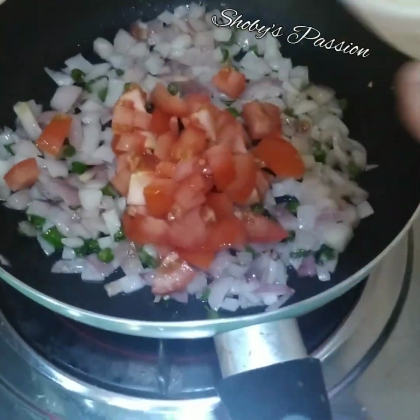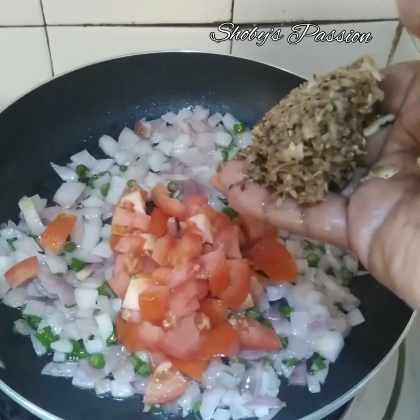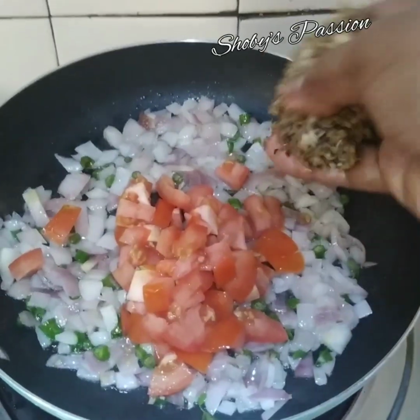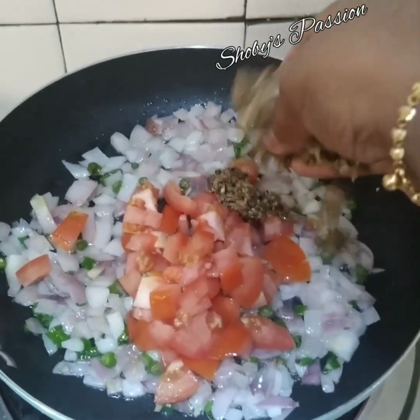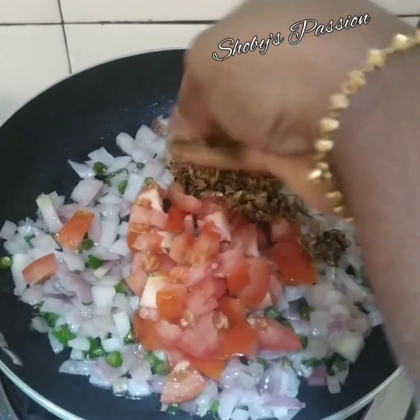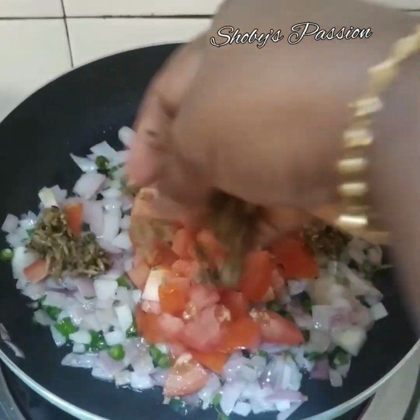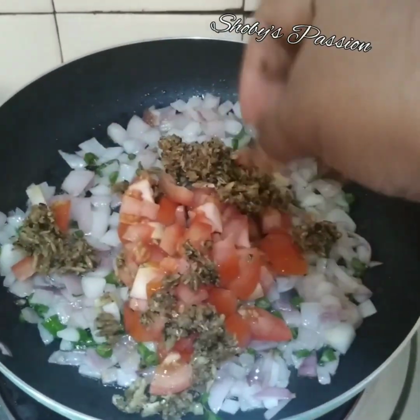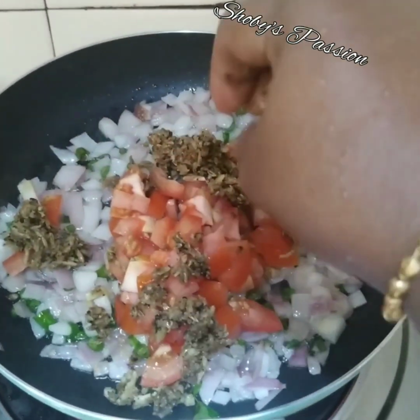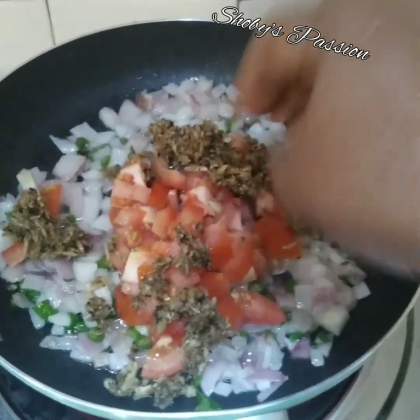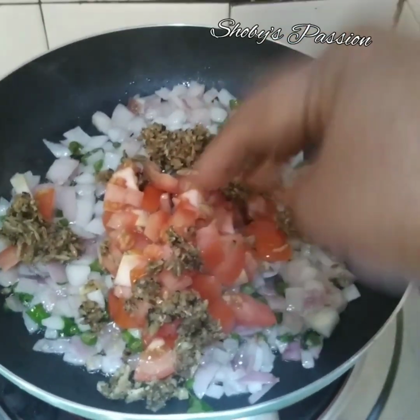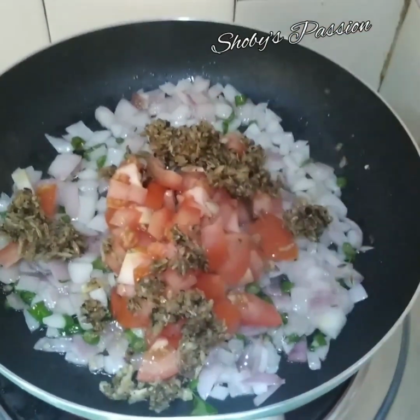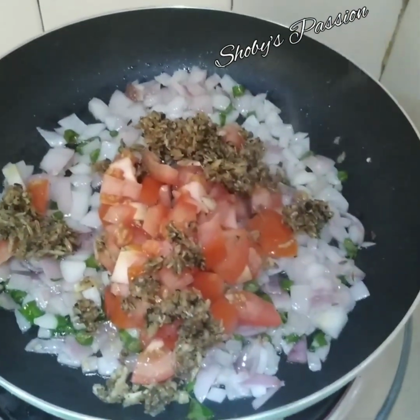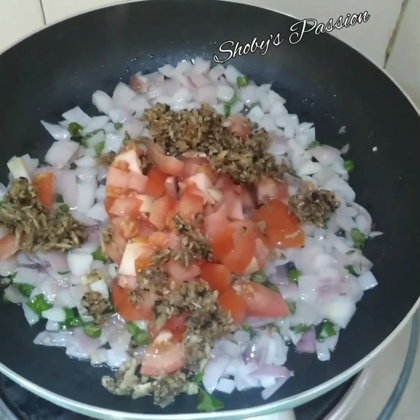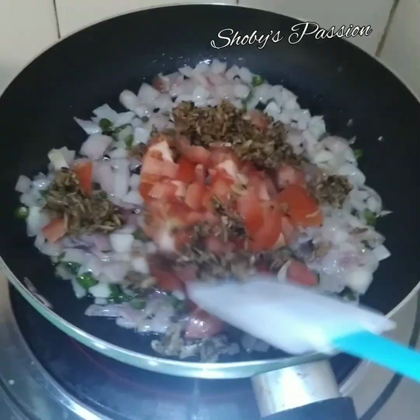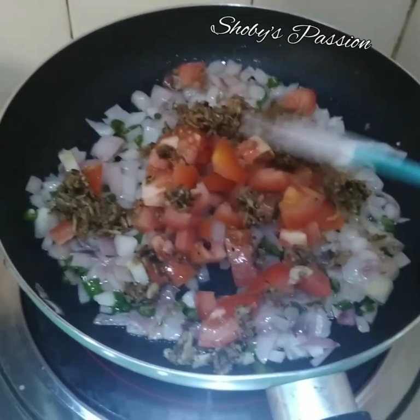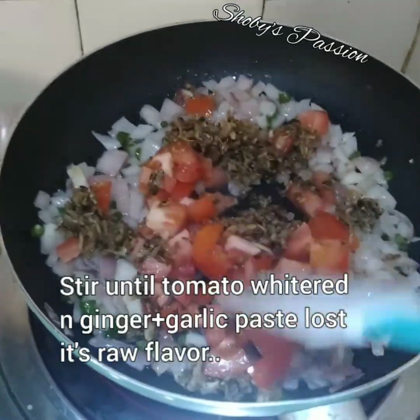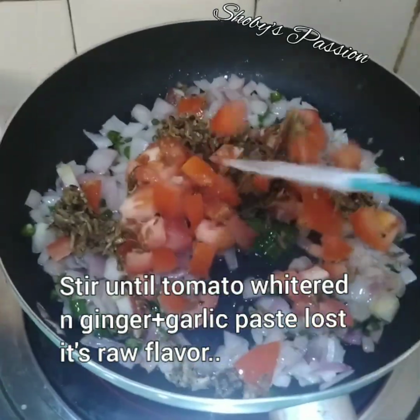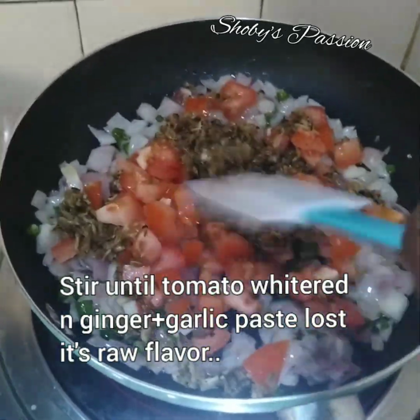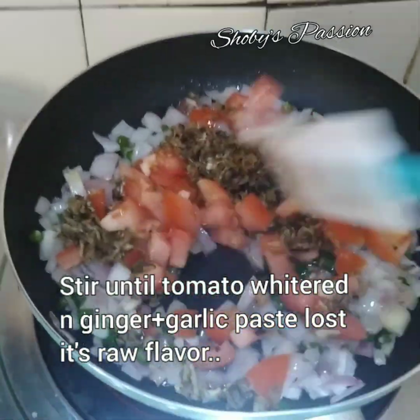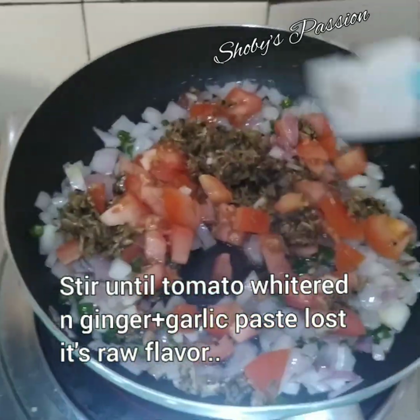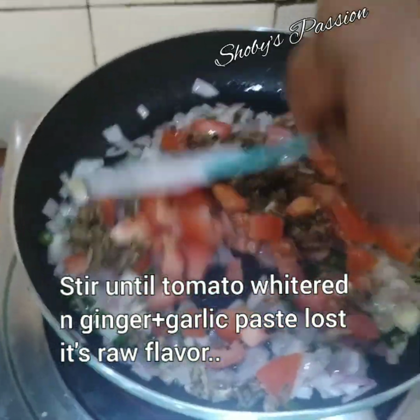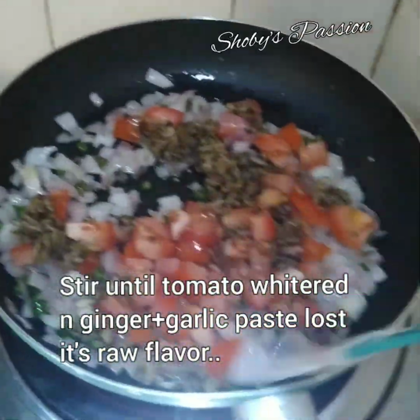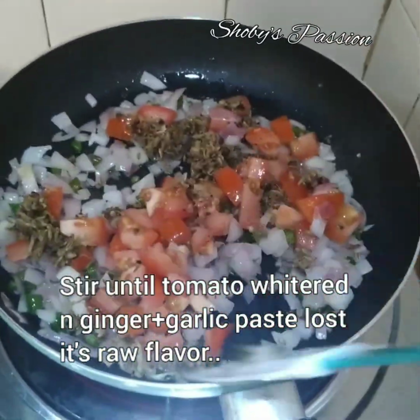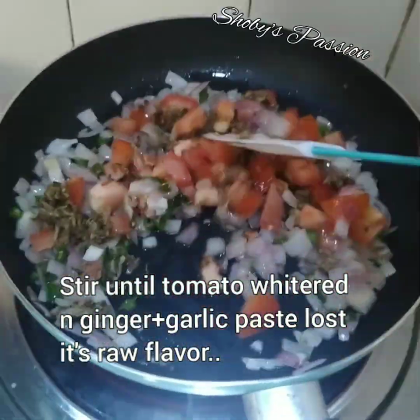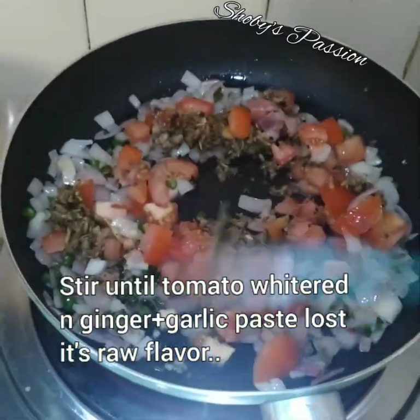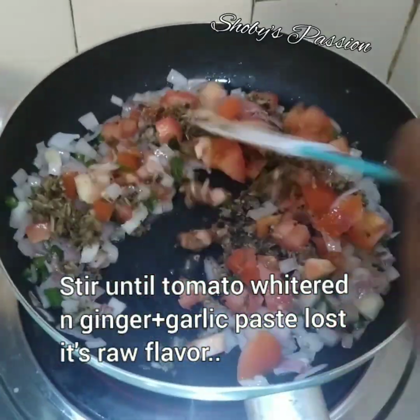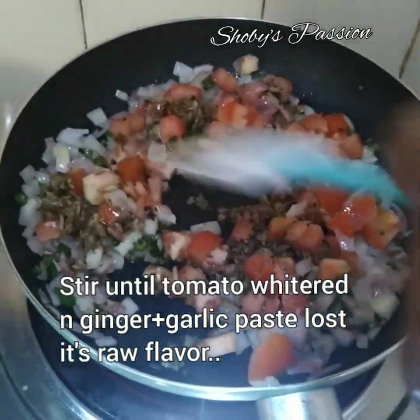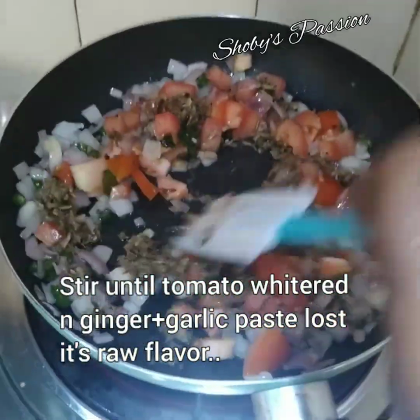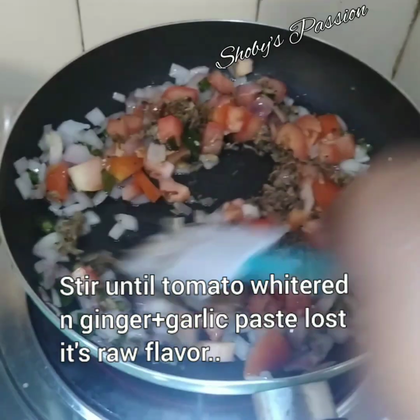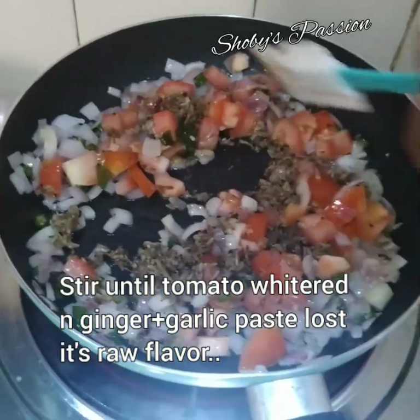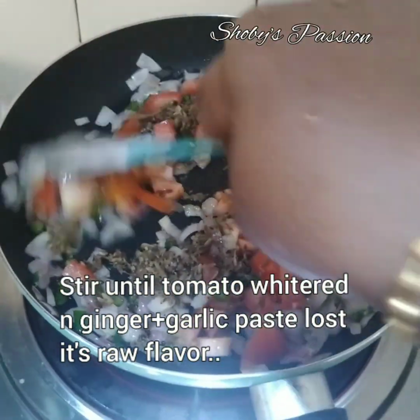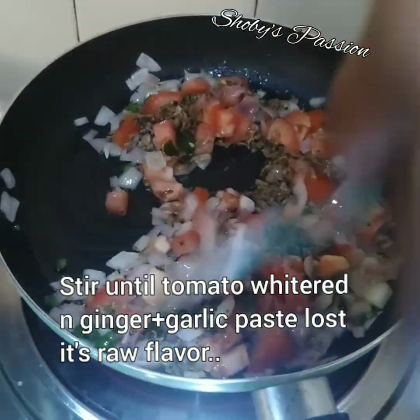Bawang dah layu, masukkan tomato dan rempah yang telah ditumbuk tadi. Gaul lagi biar tomato layu dan hilang bau mentah bahan-bahan yang telah saya tumbuk tadi.